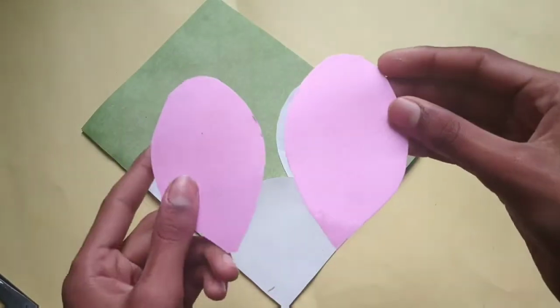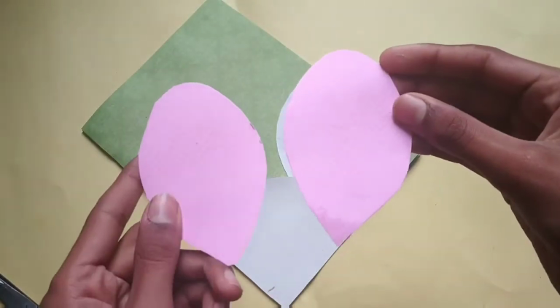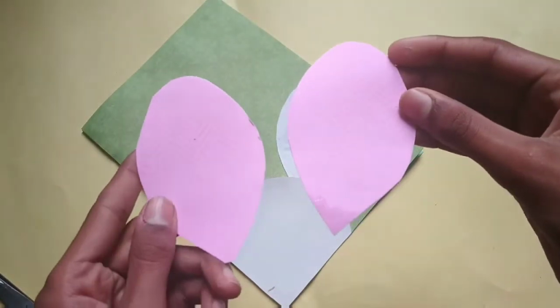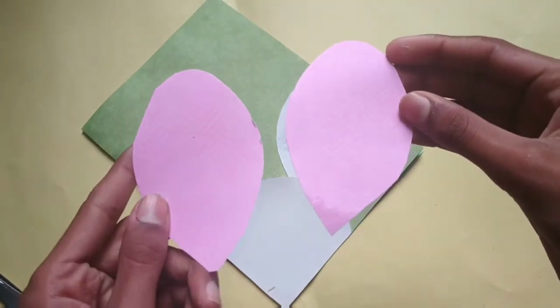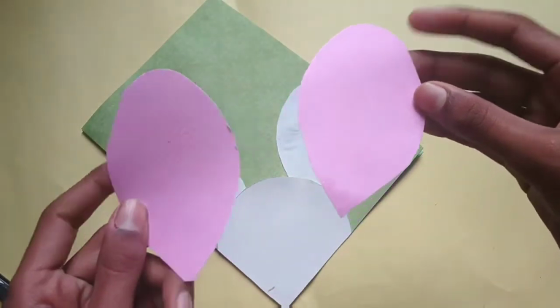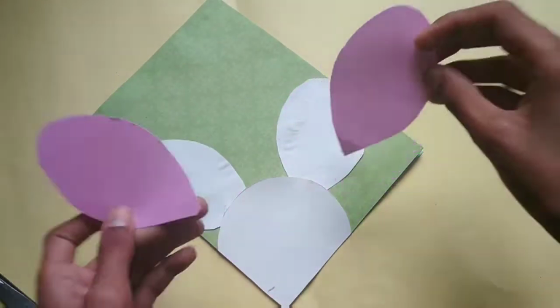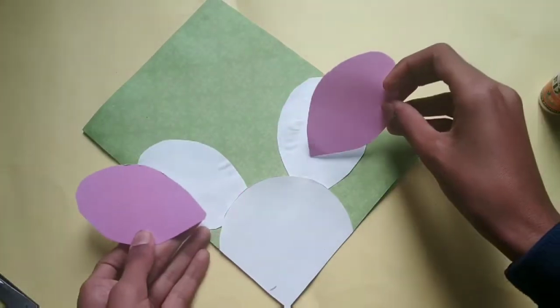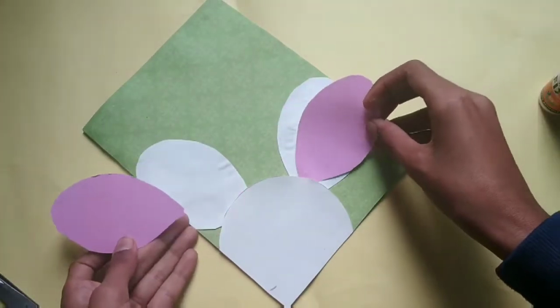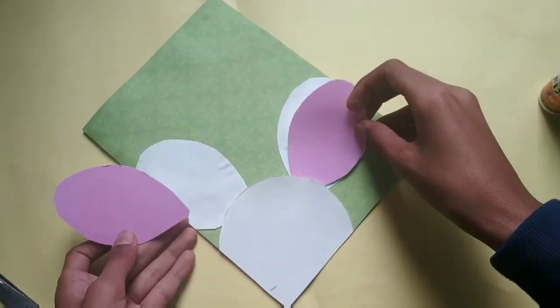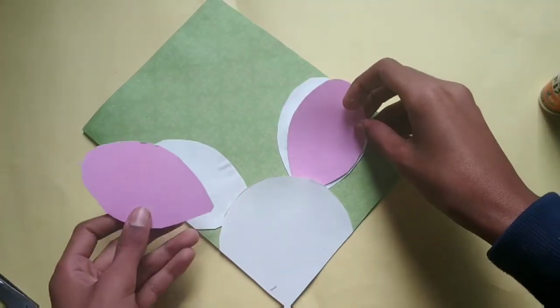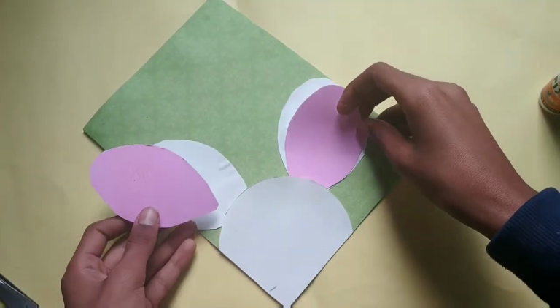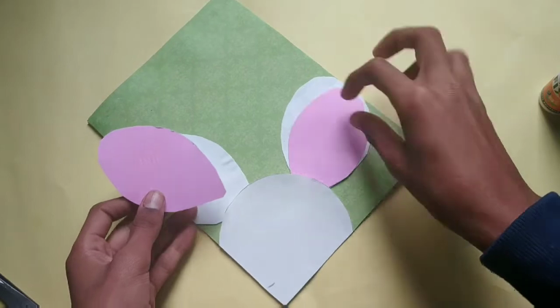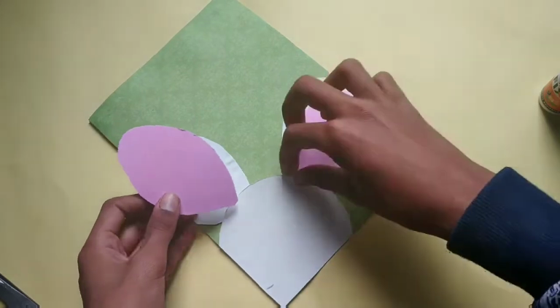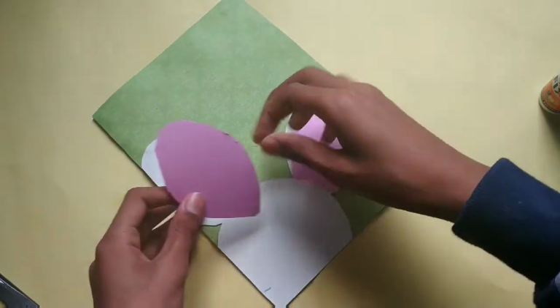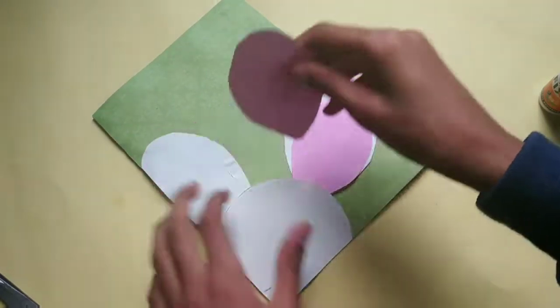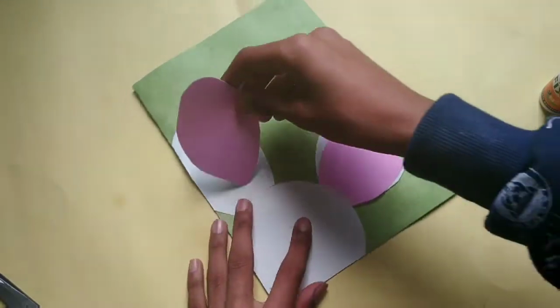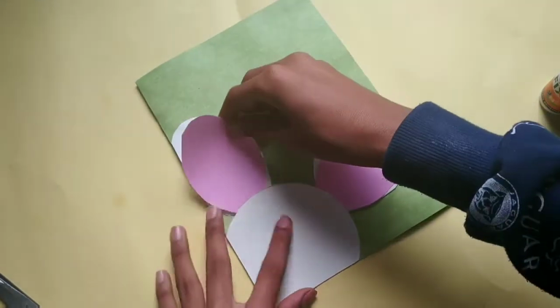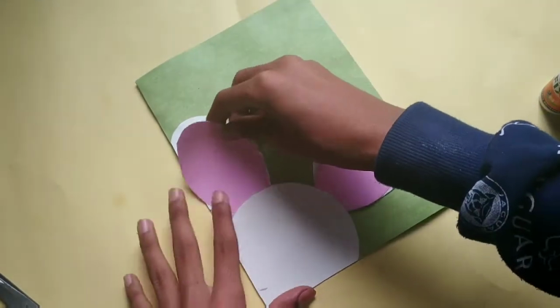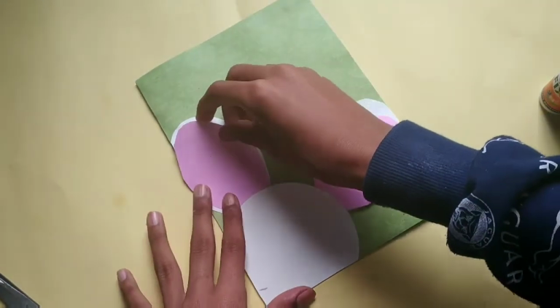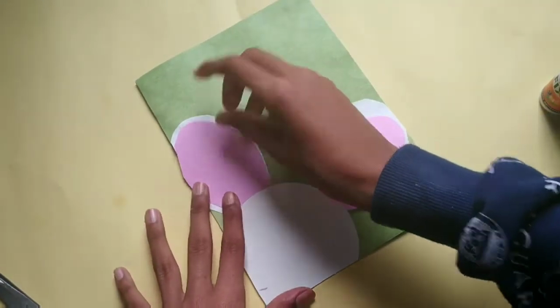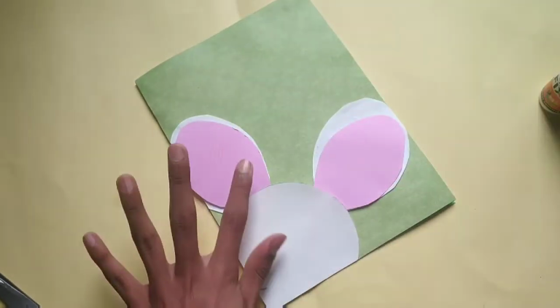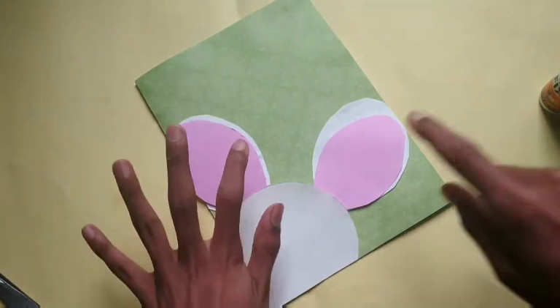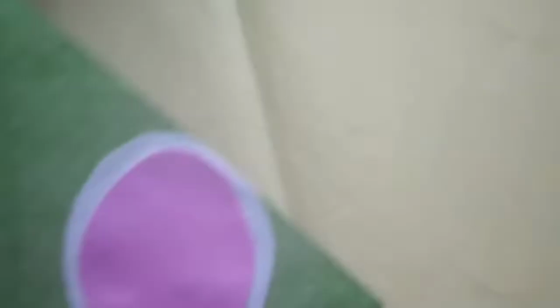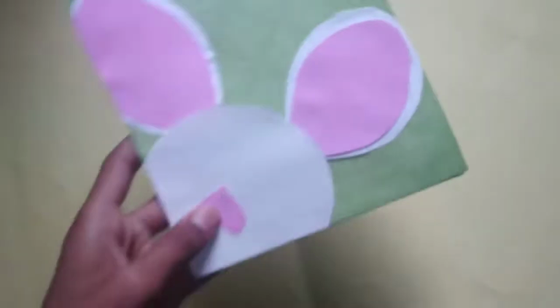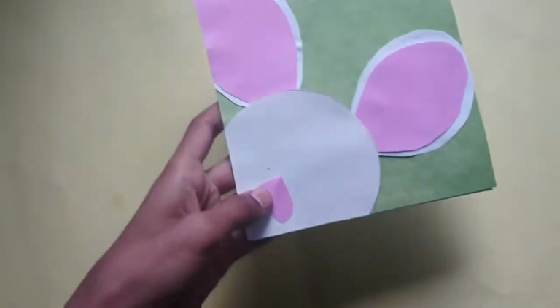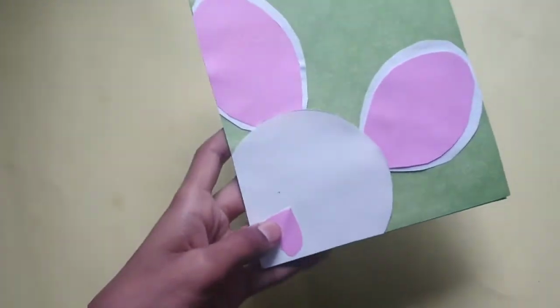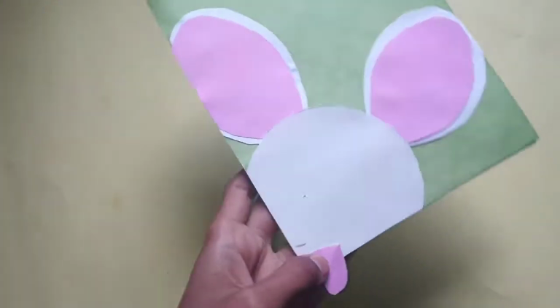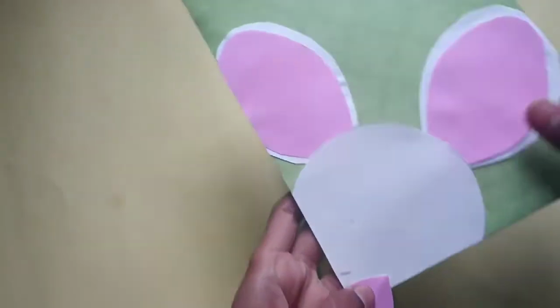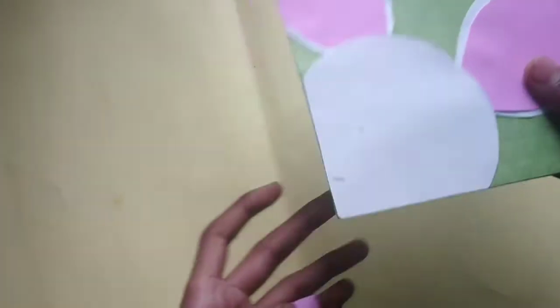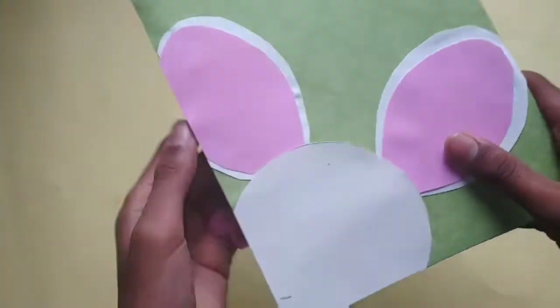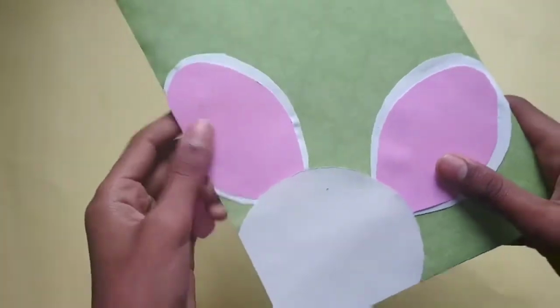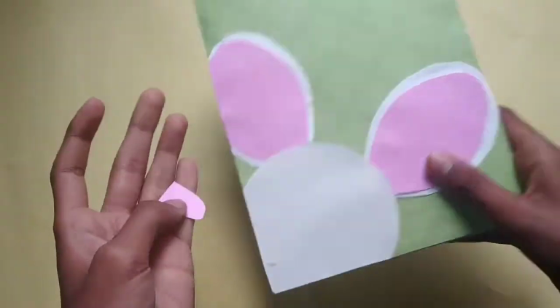Here I have cut this pink color small piece and a black shape. Now paste it here, like this. Here I have pasted it.